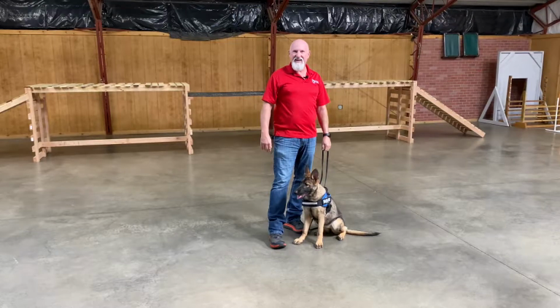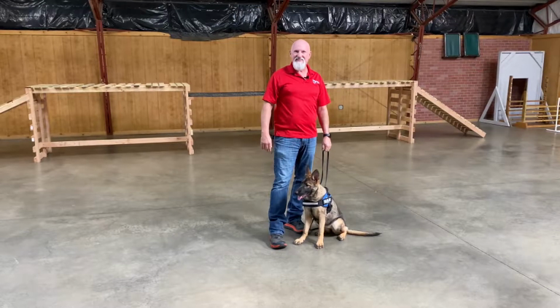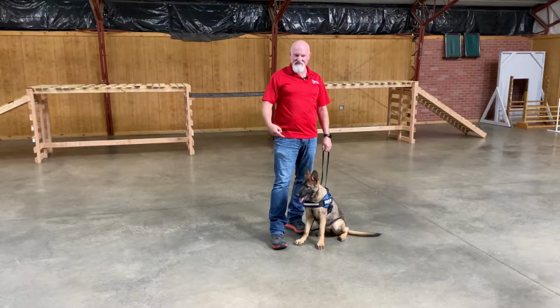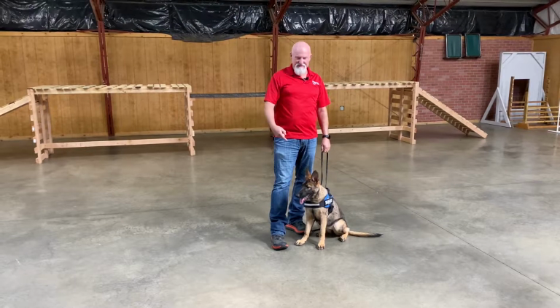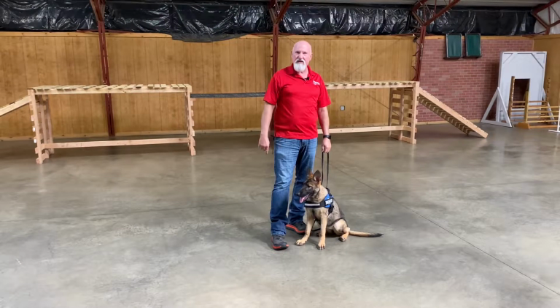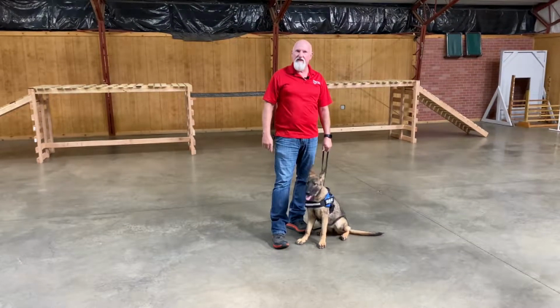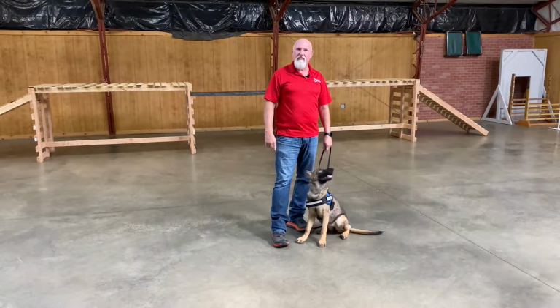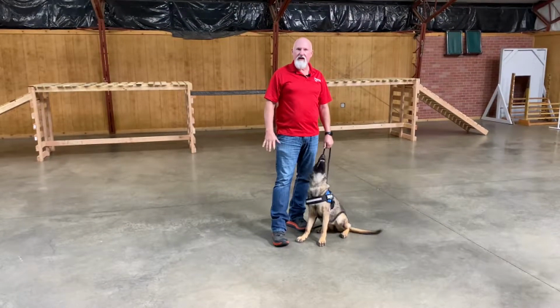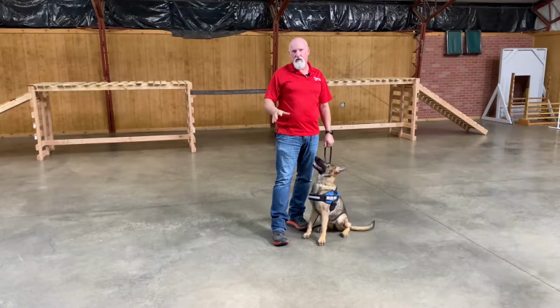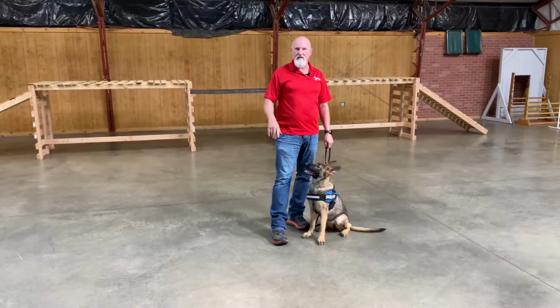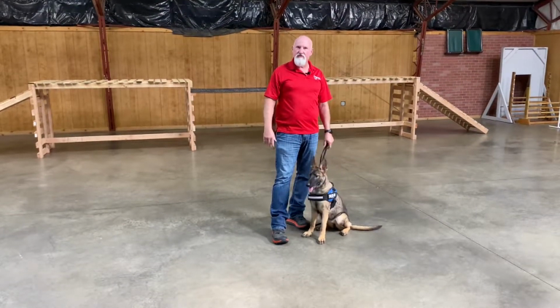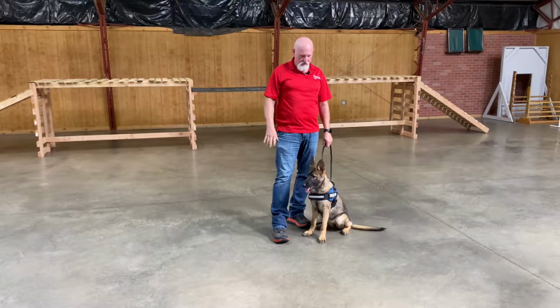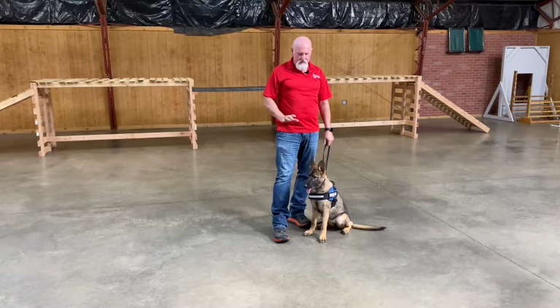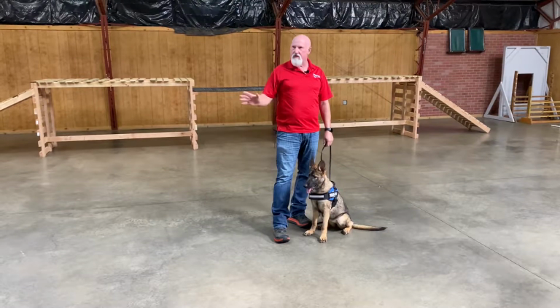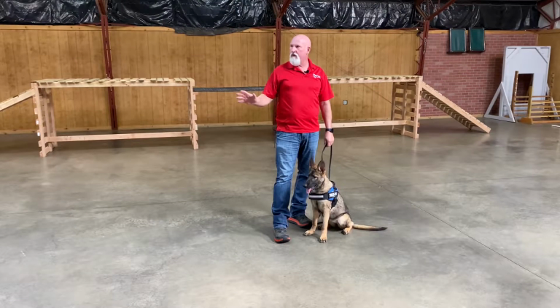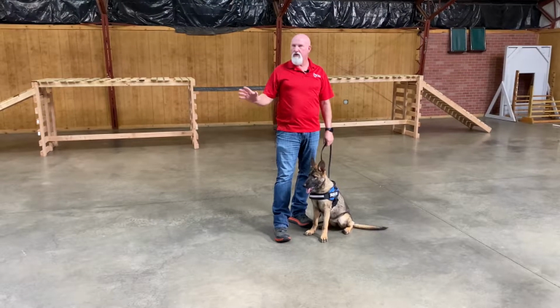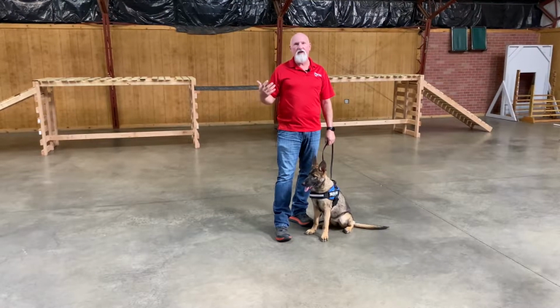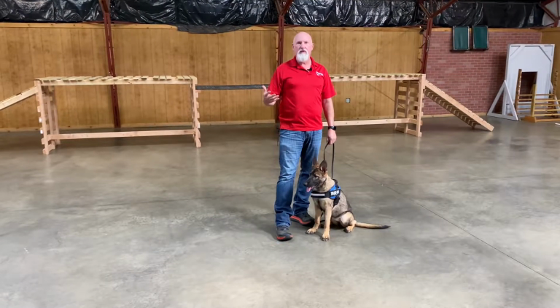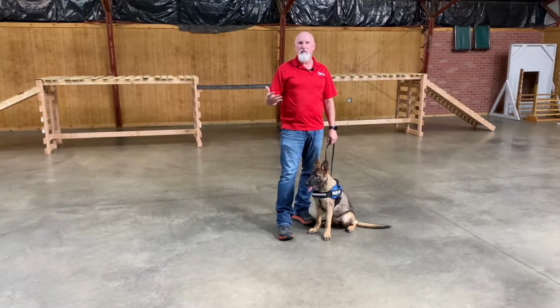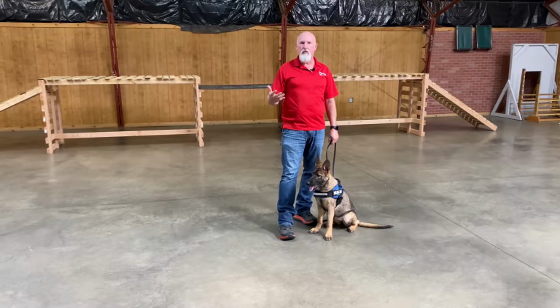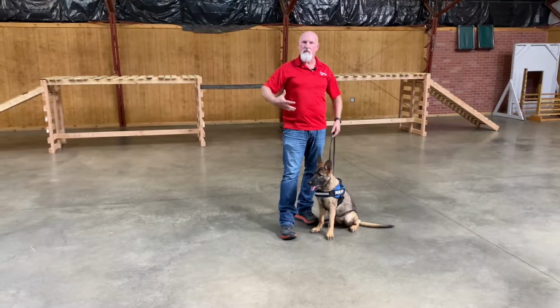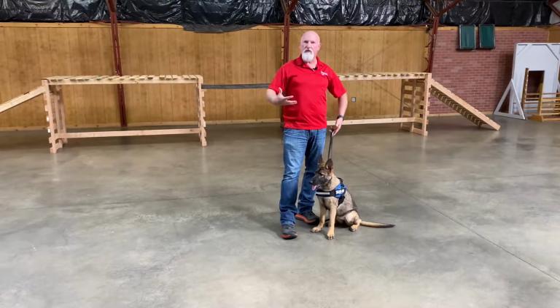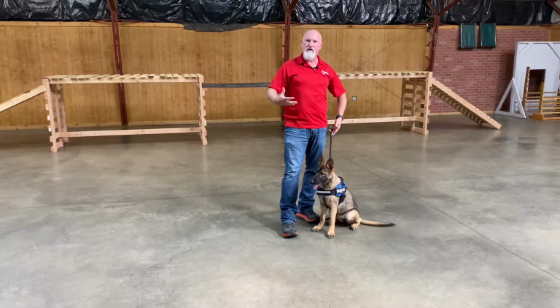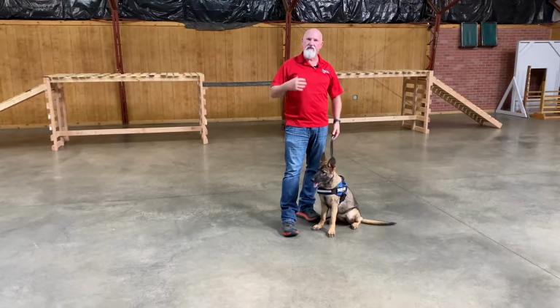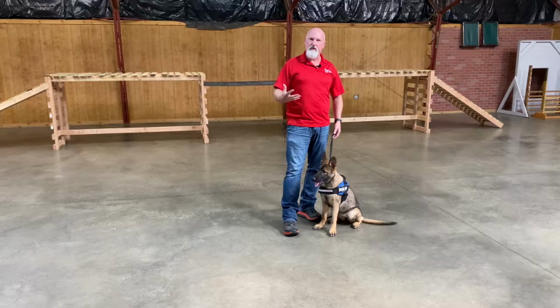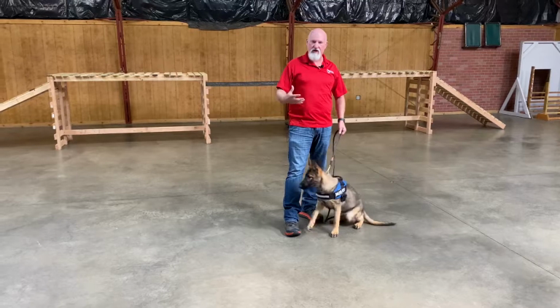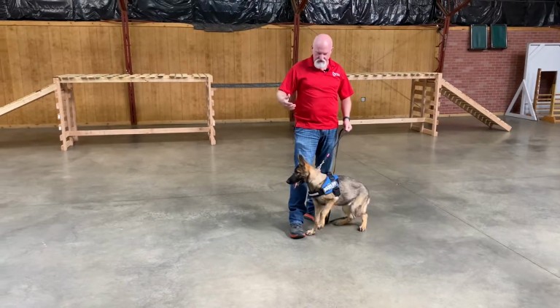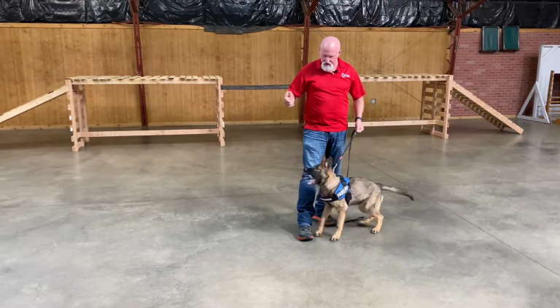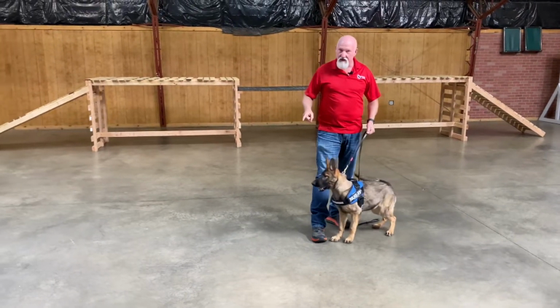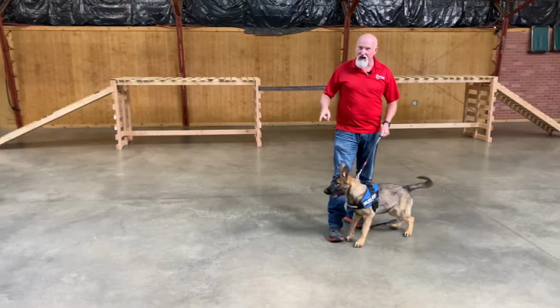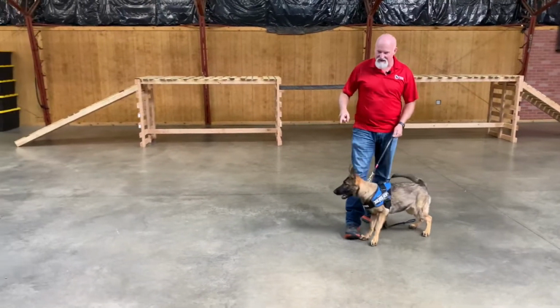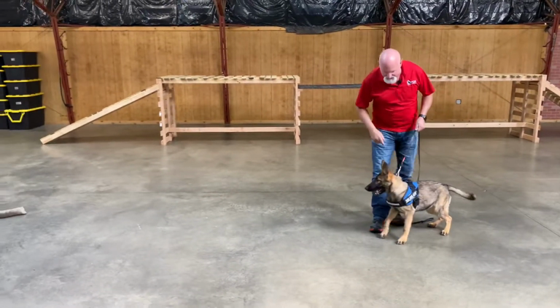Hey guys, Quinta, five and a half, not quite six months old. Just going to show you a little drill that we've been doing with her to build up her intensity, build up her drive — a lot of that in the tank here.